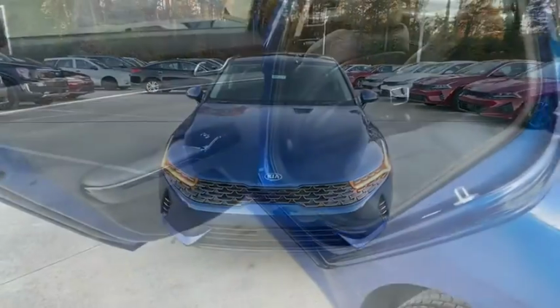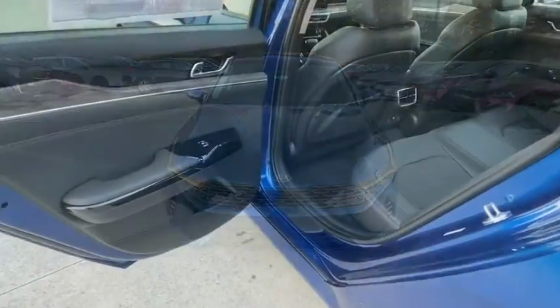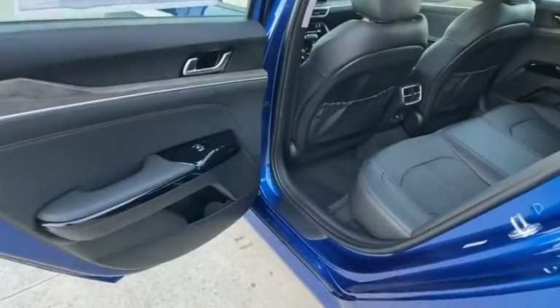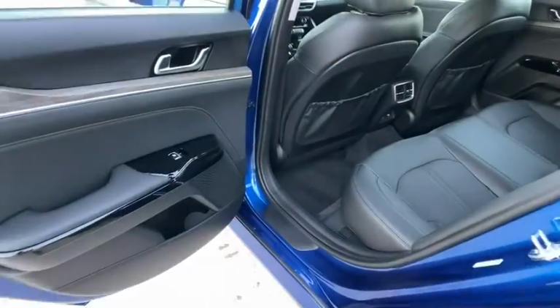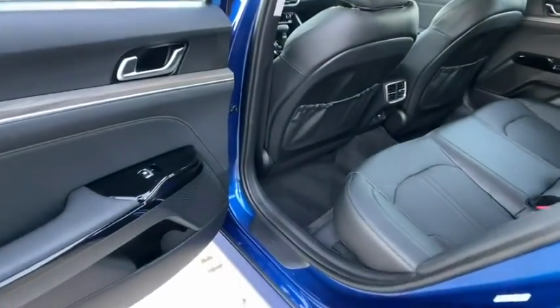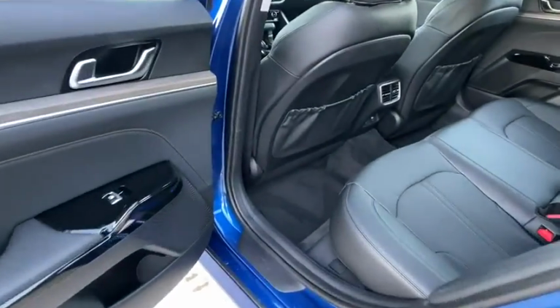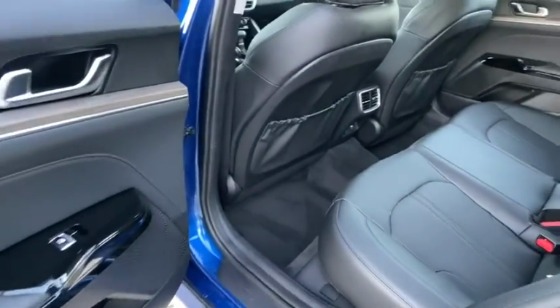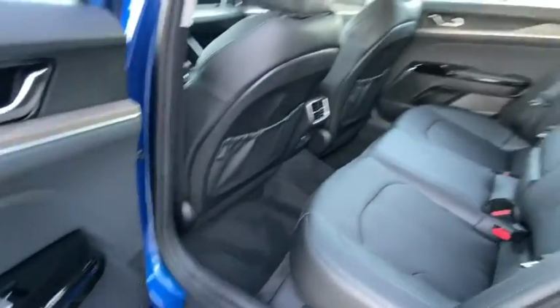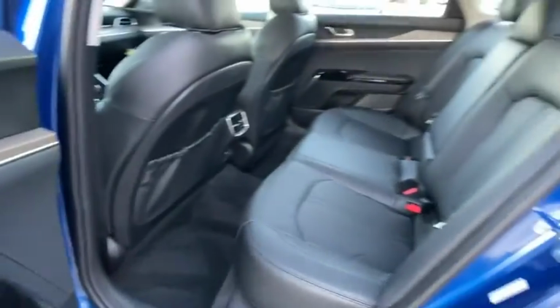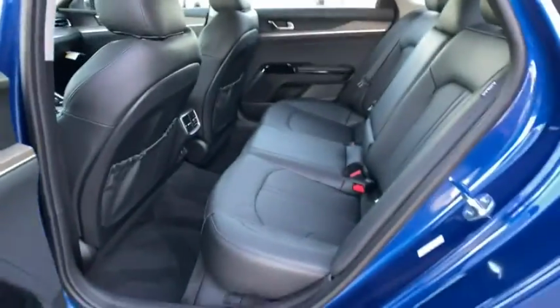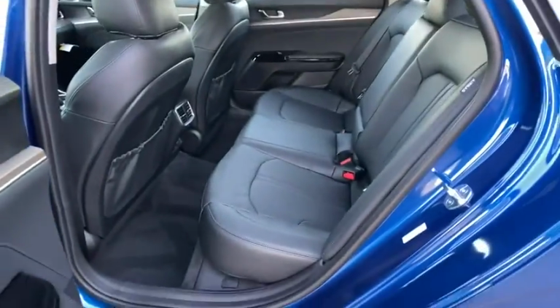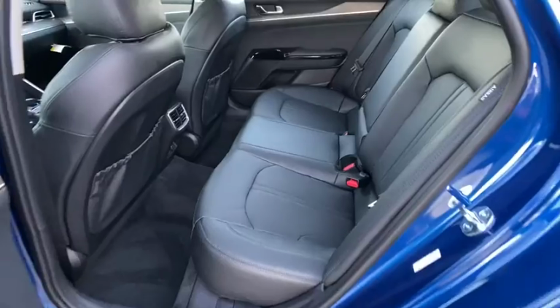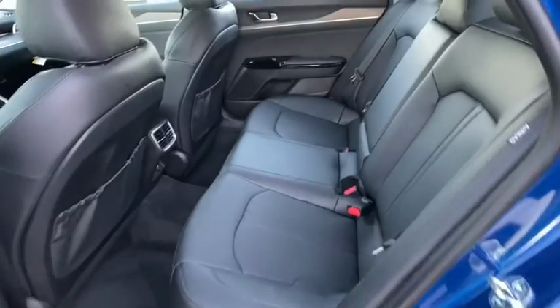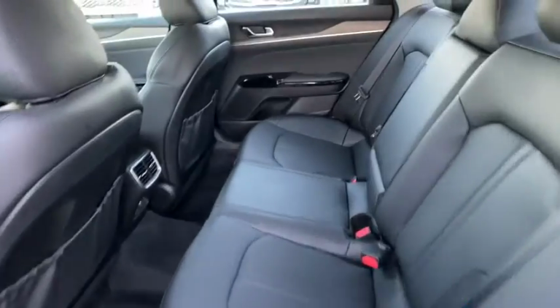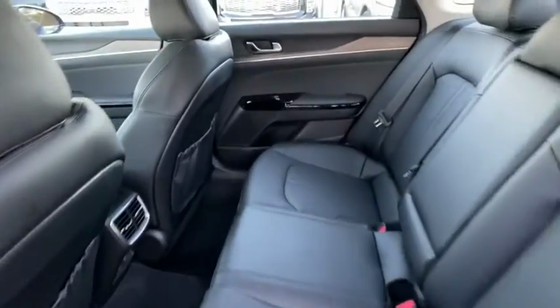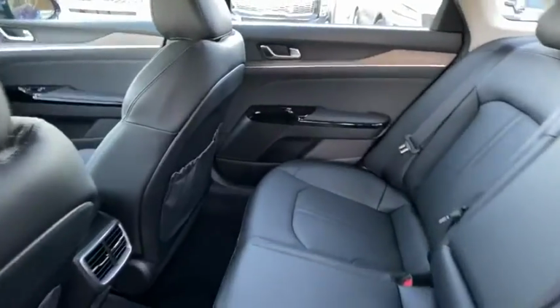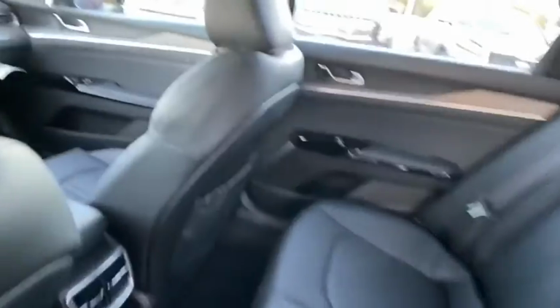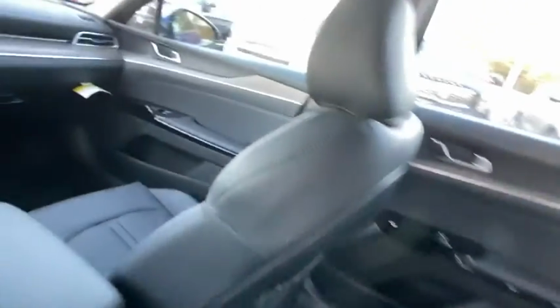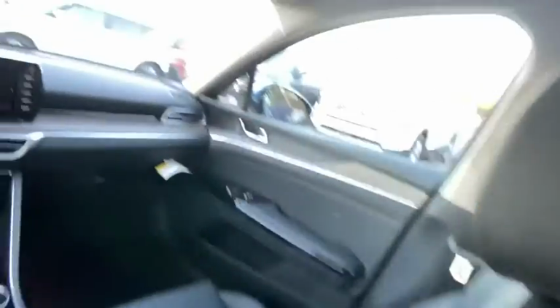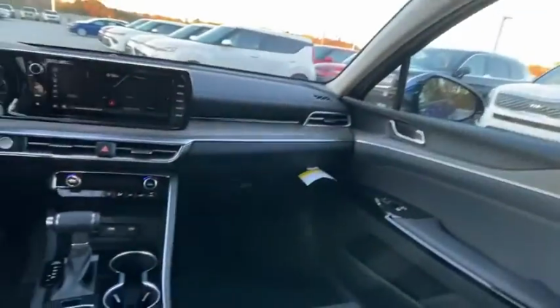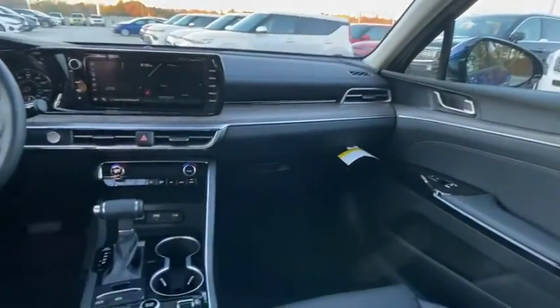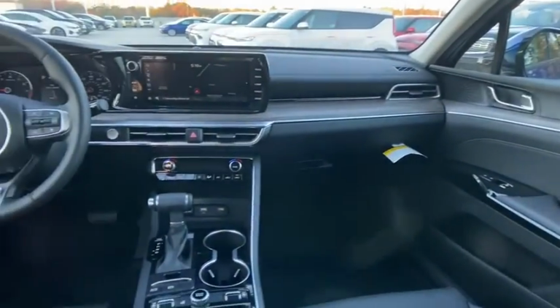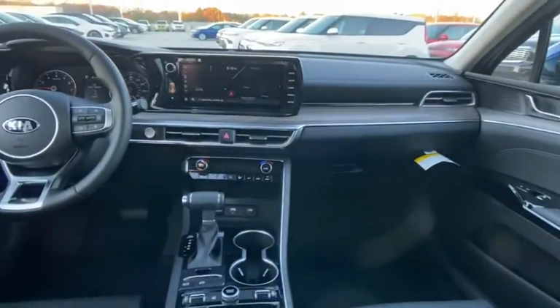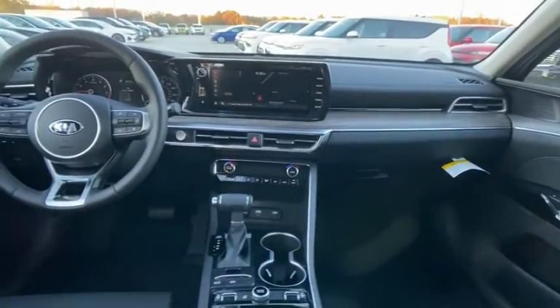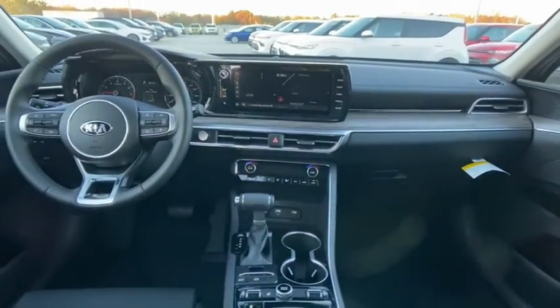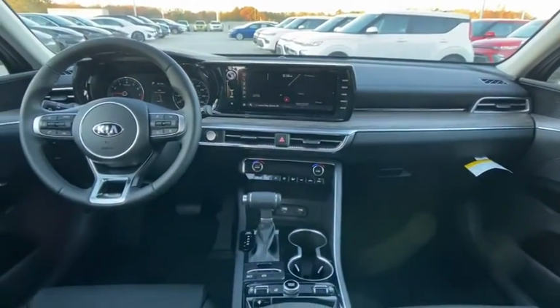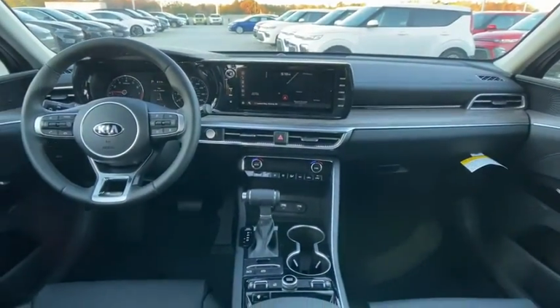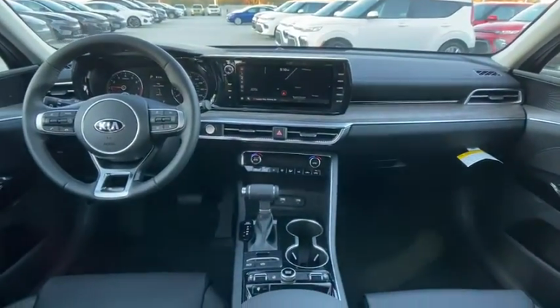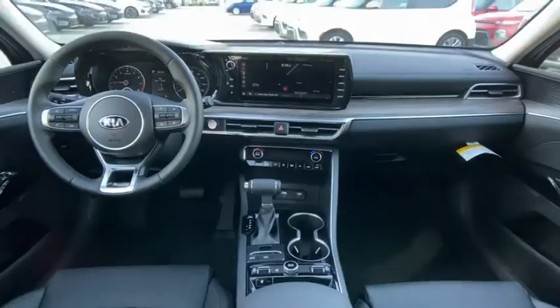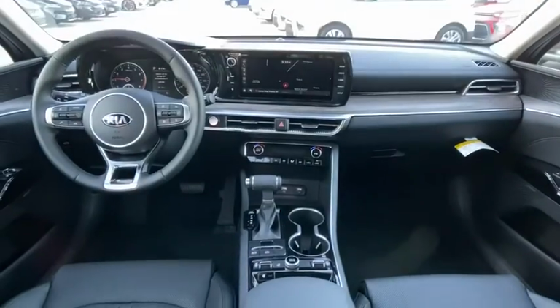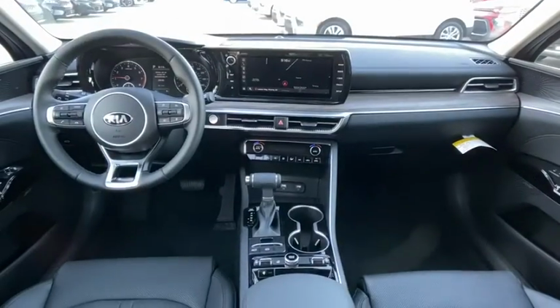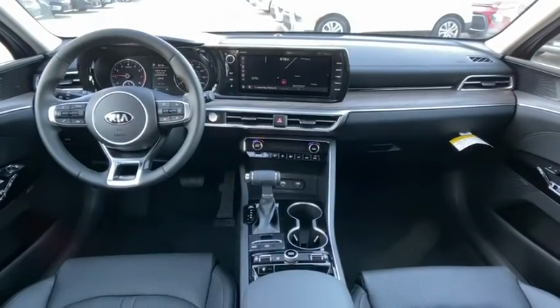Engine immobilizer, body color door handles, four-piece floor mat set, power rear window sunshade. This beauty will even make your house keys jealous. Drive it today.